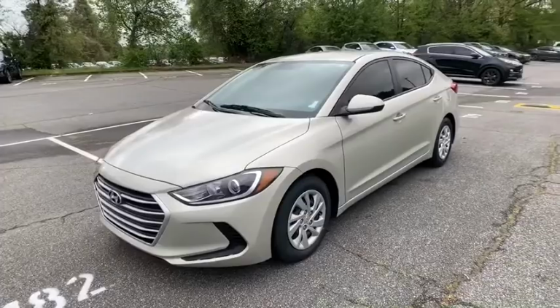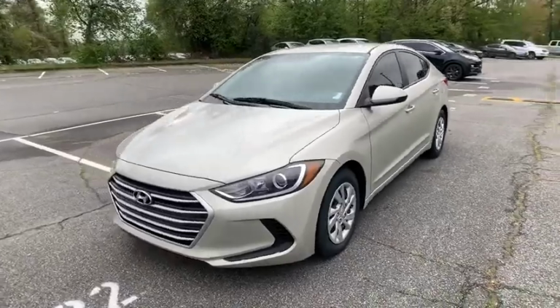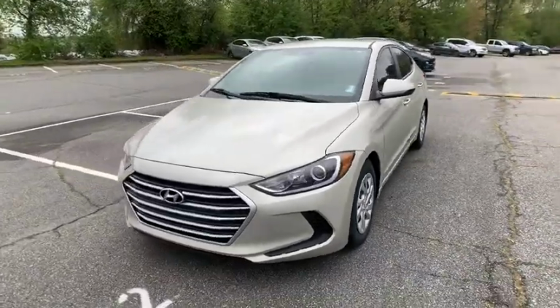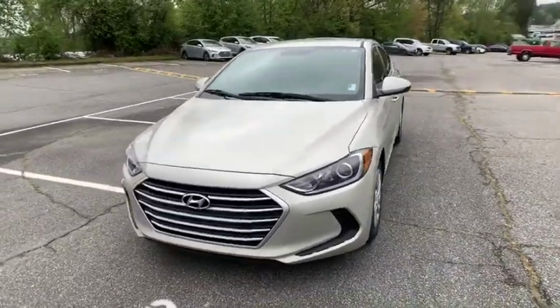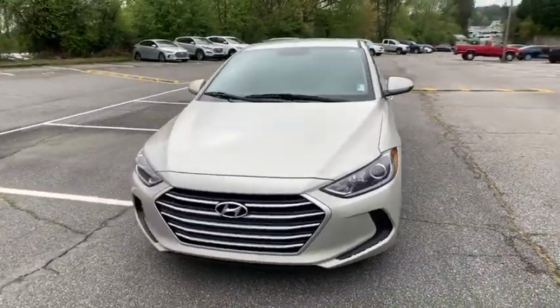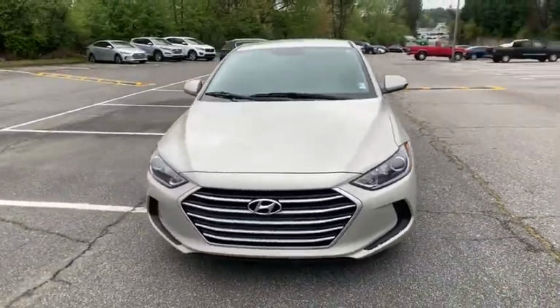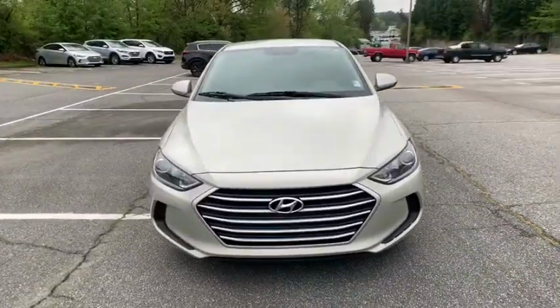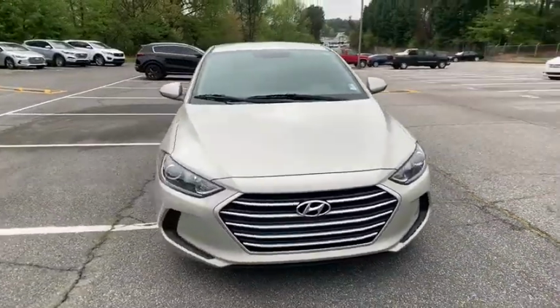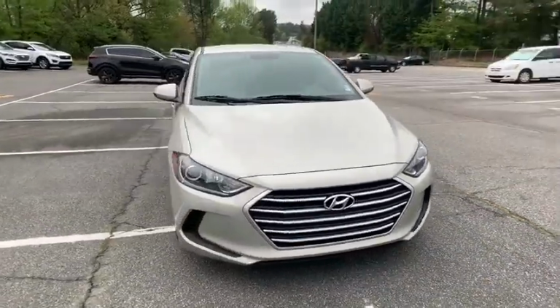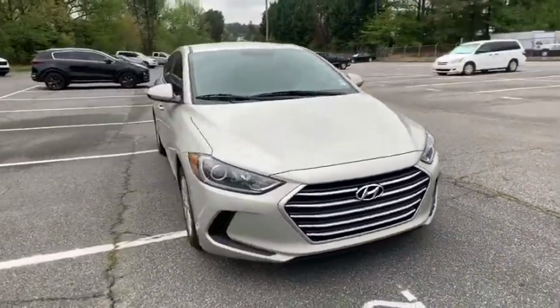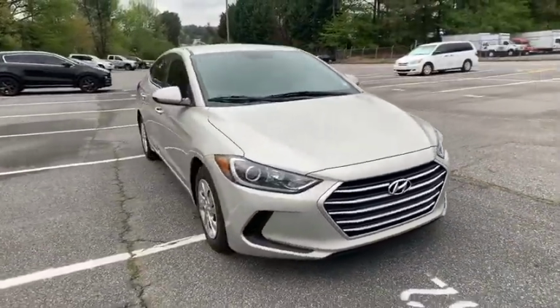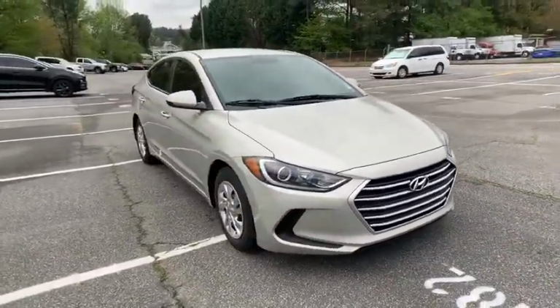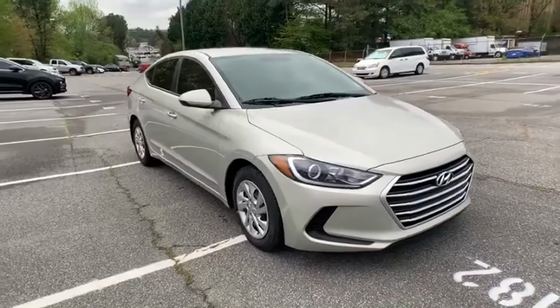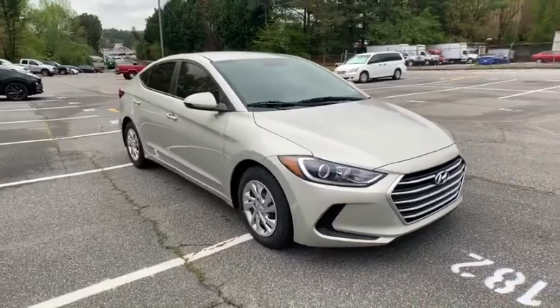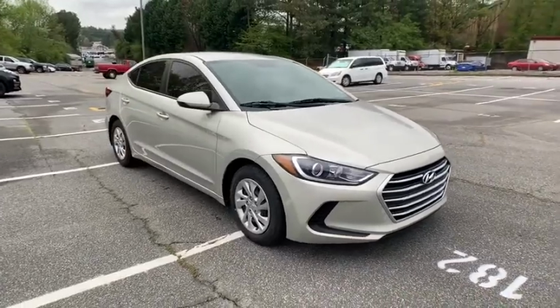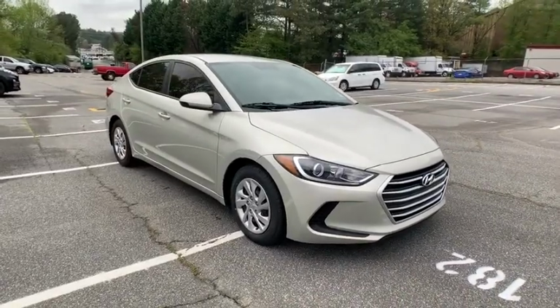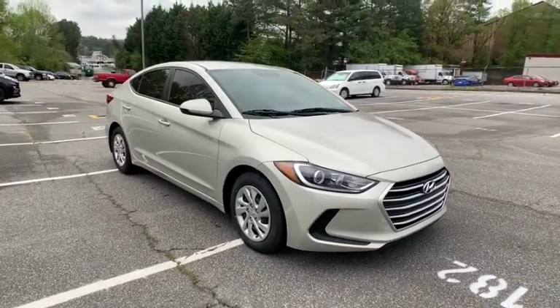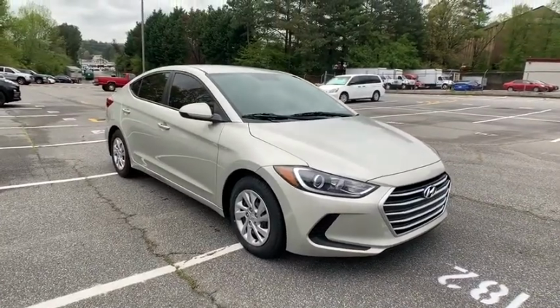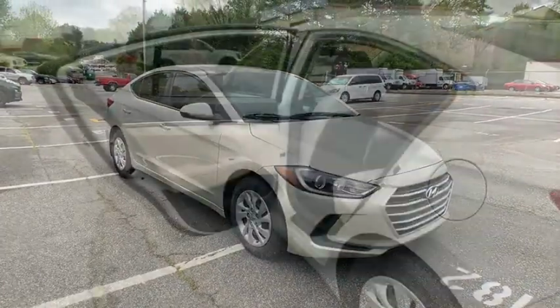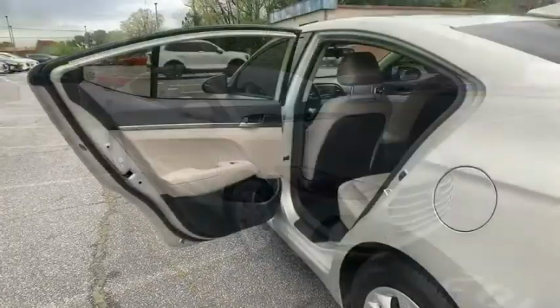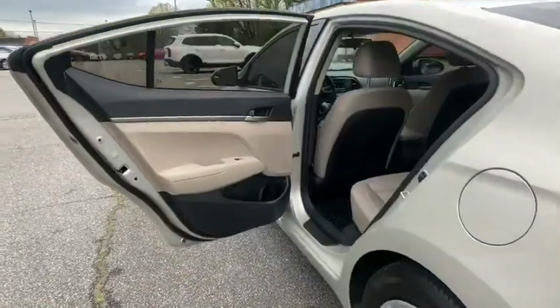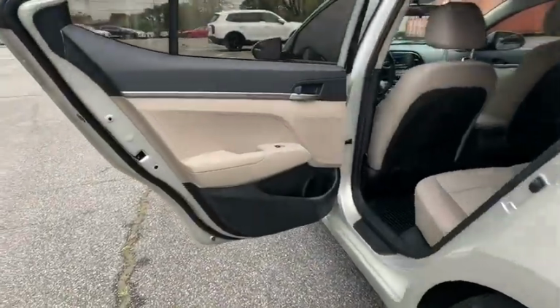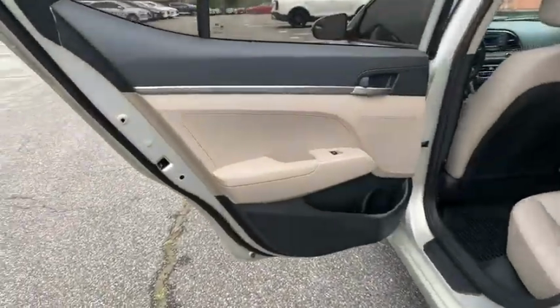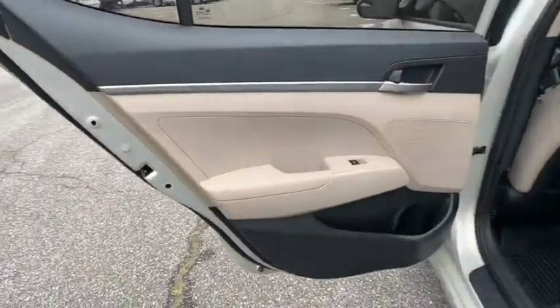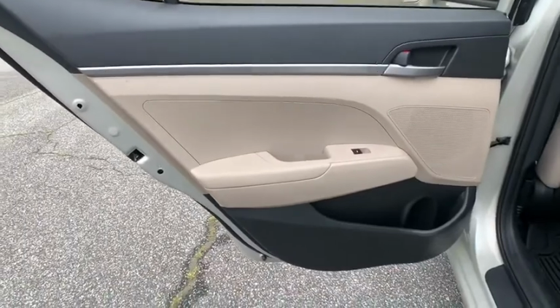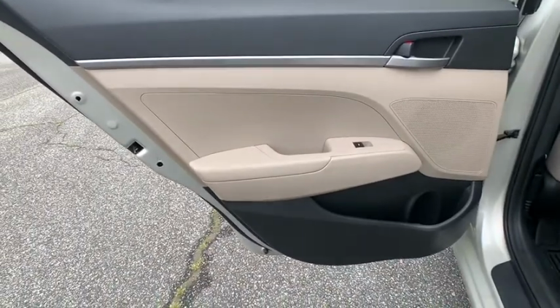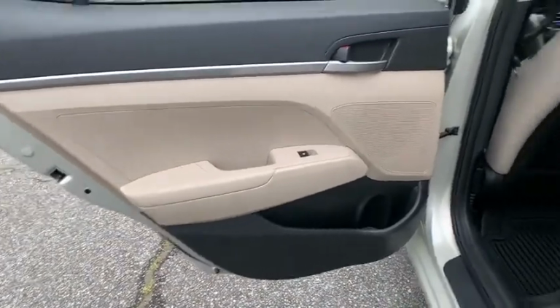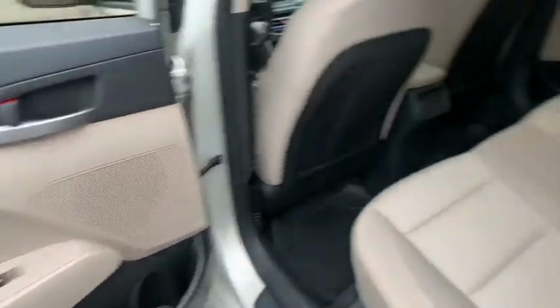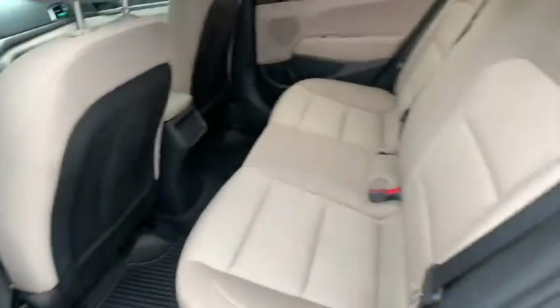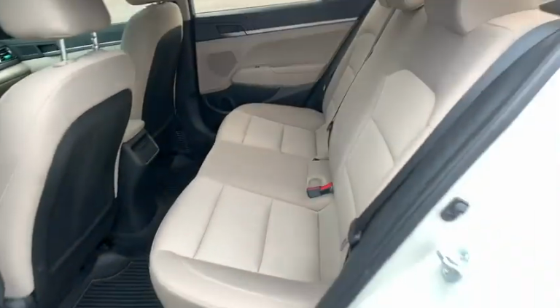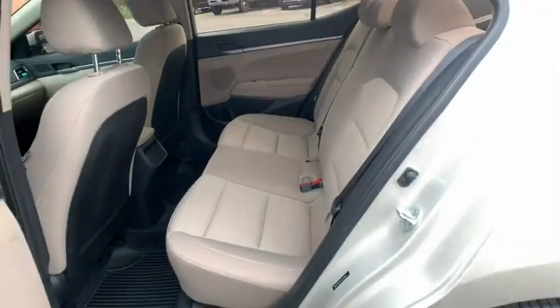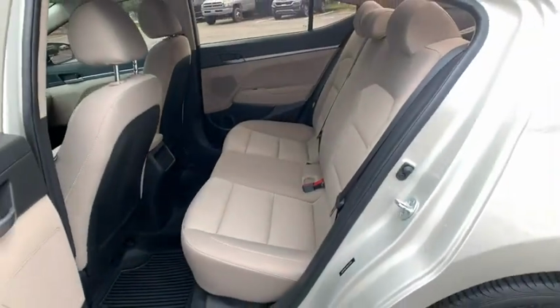Keyless entry, traction control, stability control, anti-lock braking system, front wheel drive, power steering, adjustable steering wheel, rear defrost, AM FM stereo radio, CD player, MP3 player.